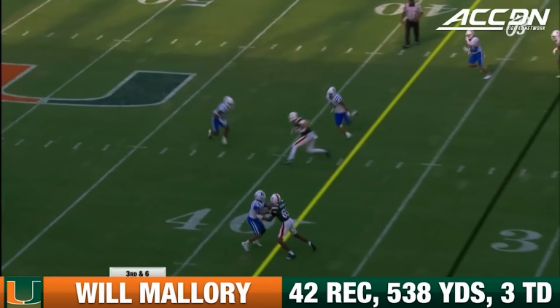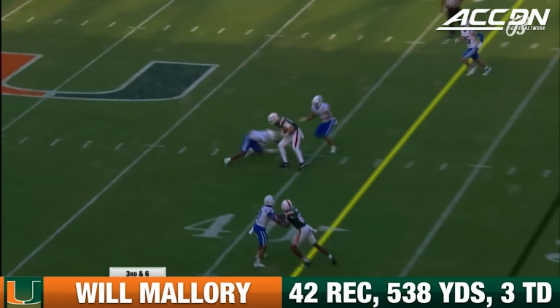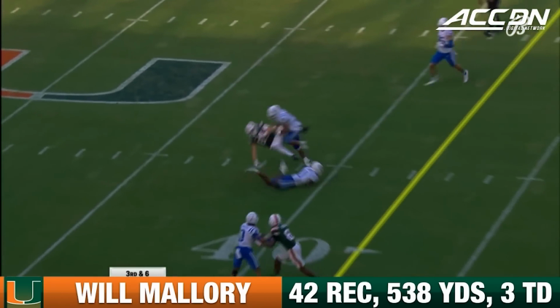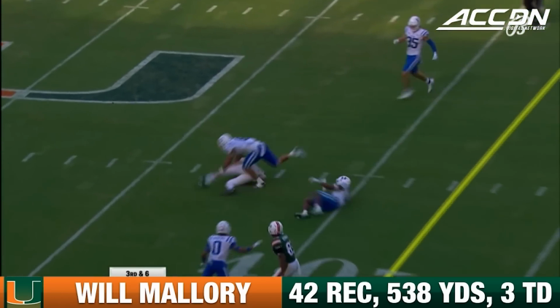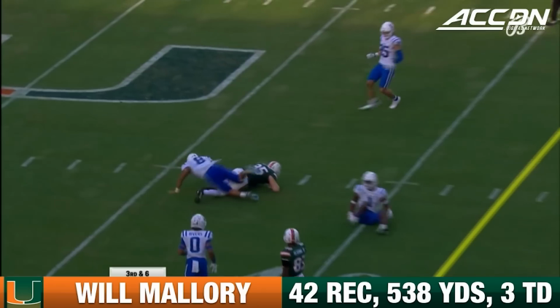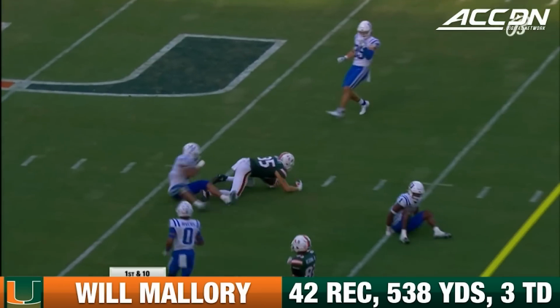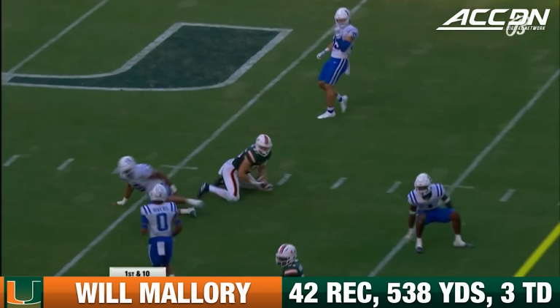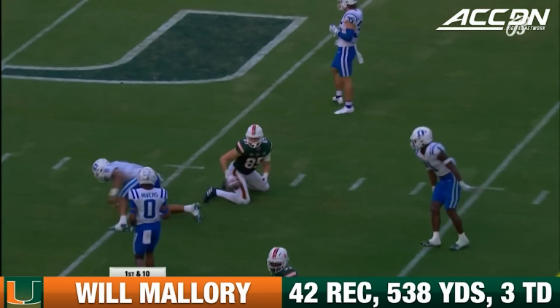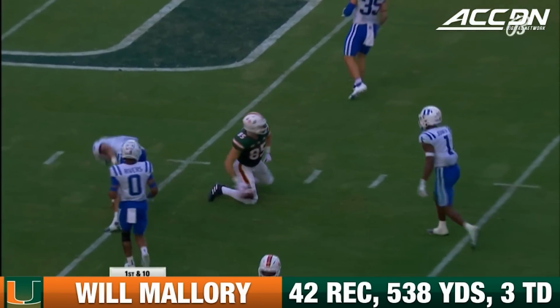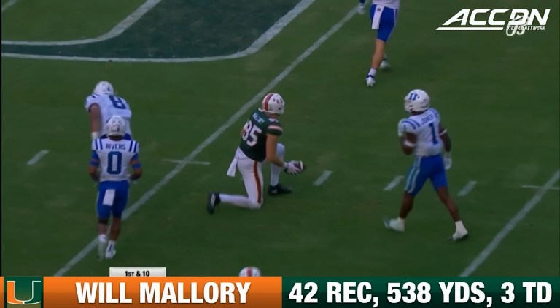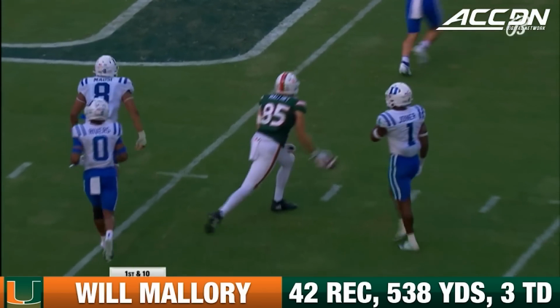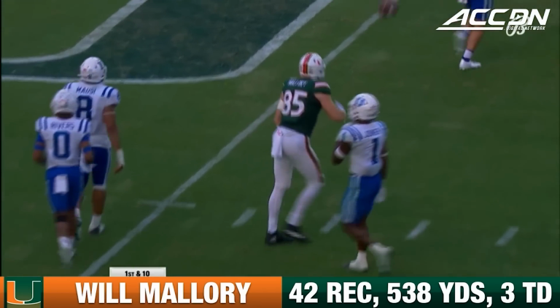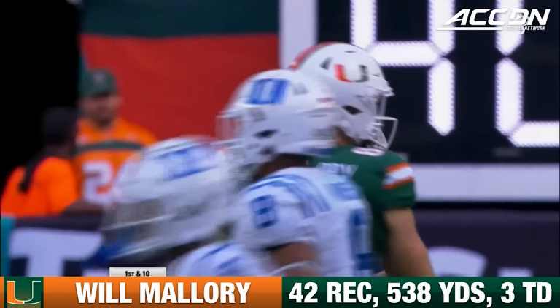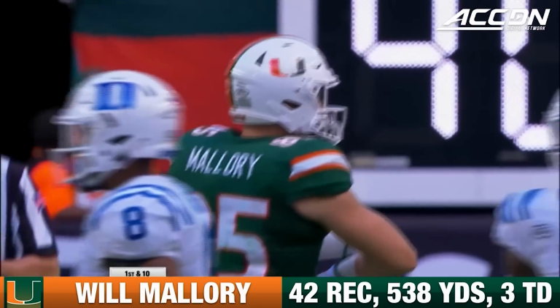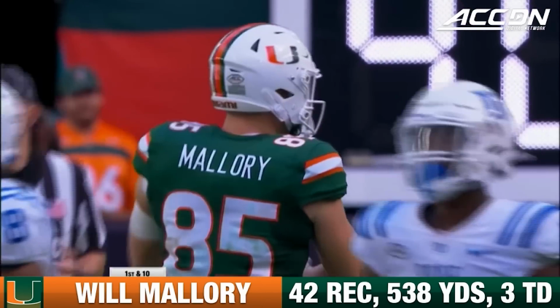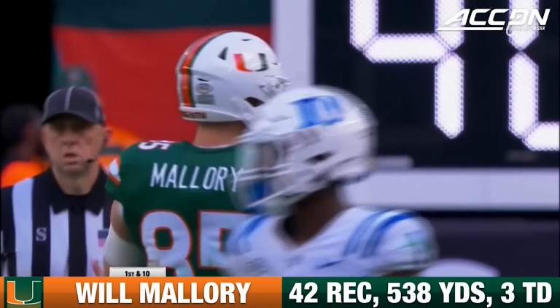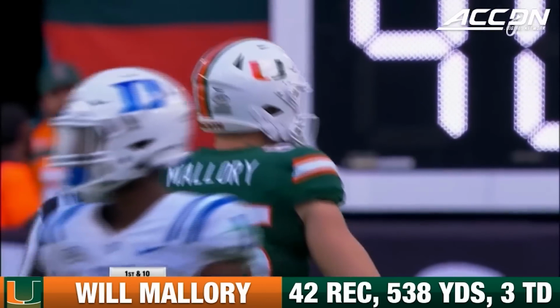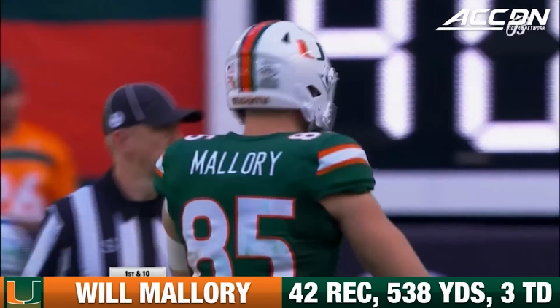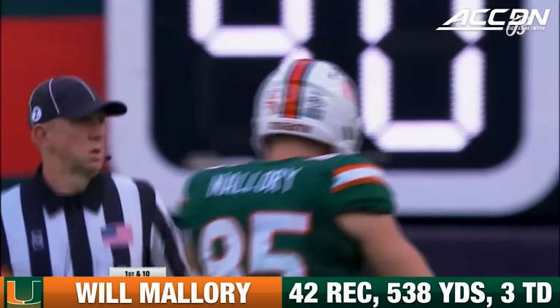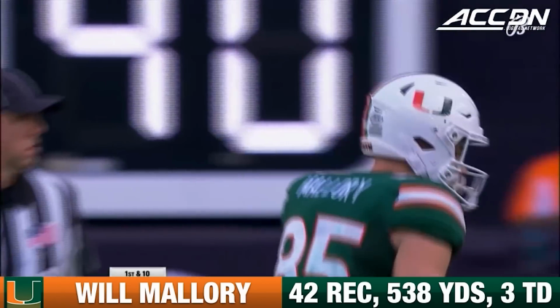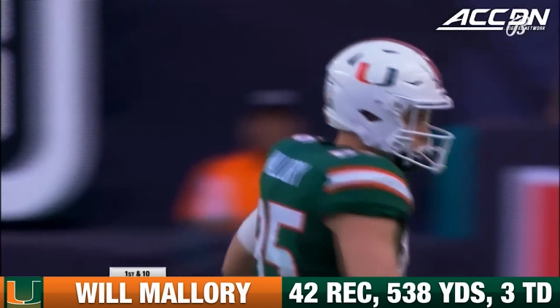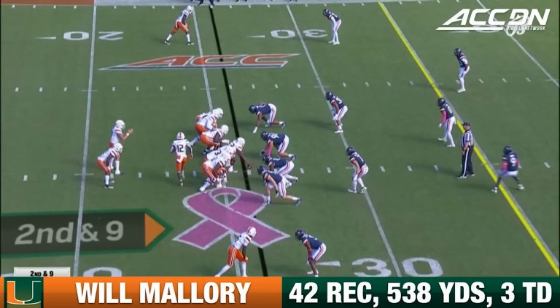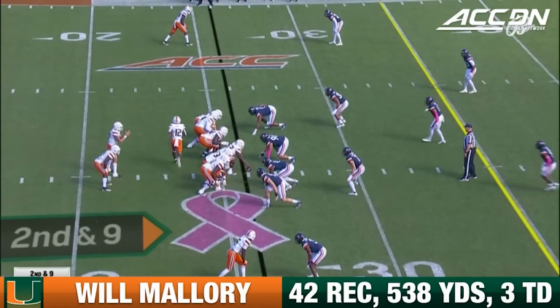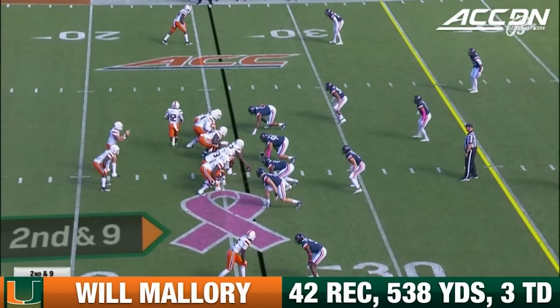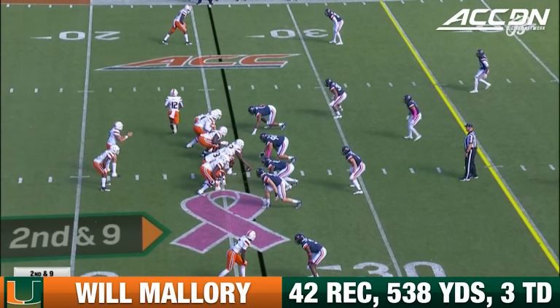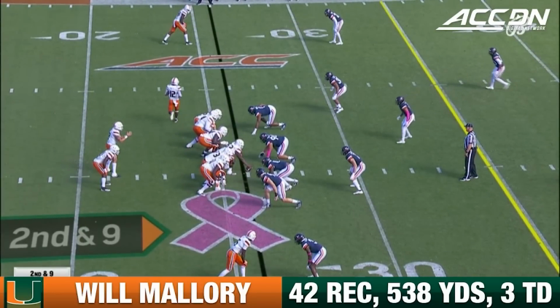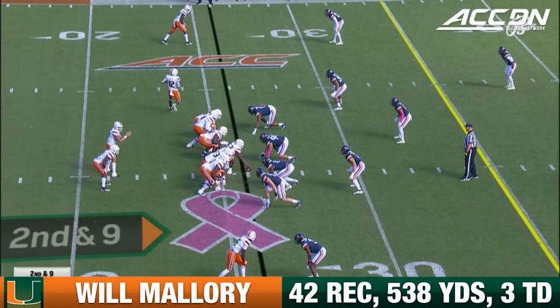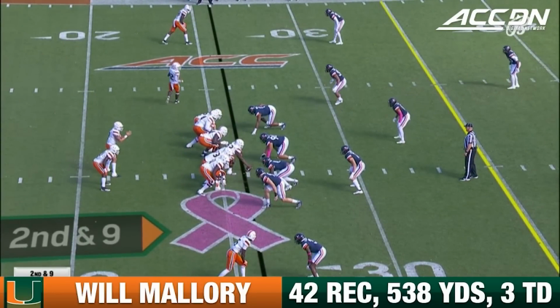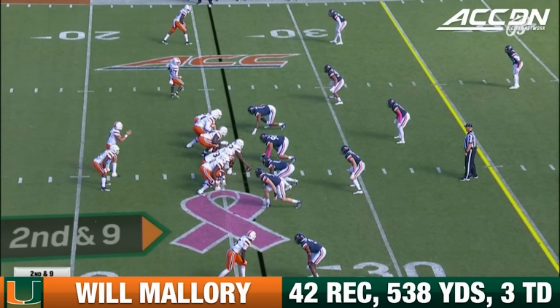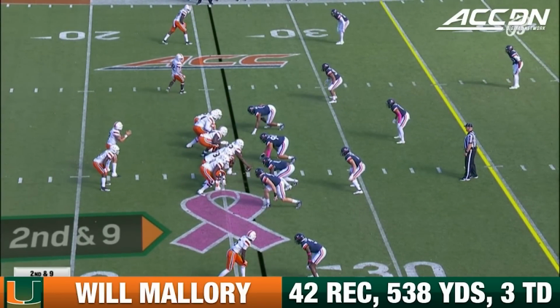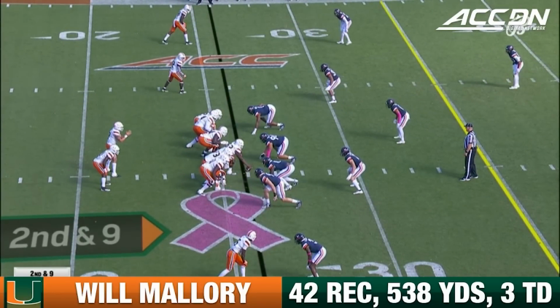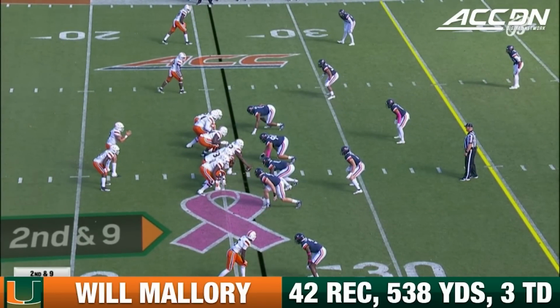Mallory with some daylight at the 40, gets cut down beyond the 40-yard line by Dorian Mausi. That offensive line to make sure it was a short gain on the run track.